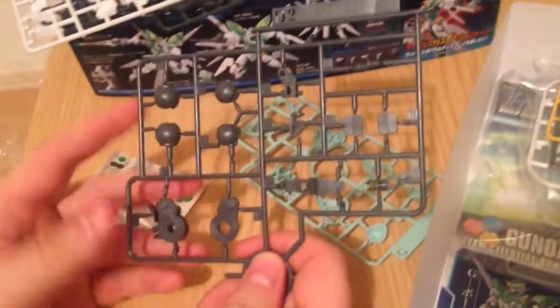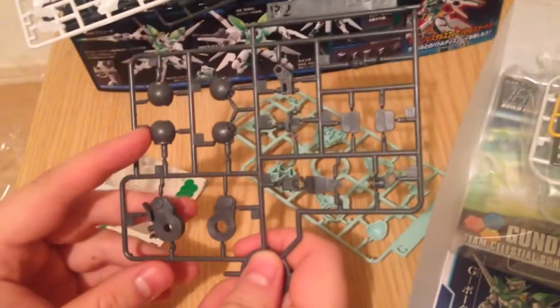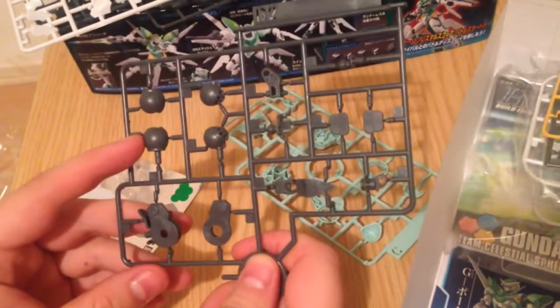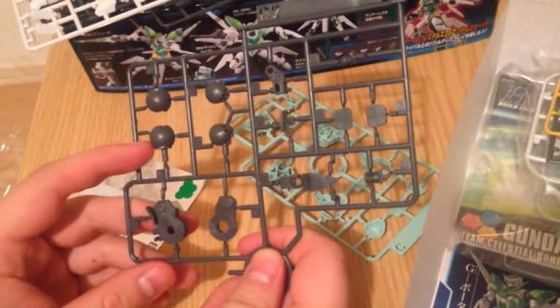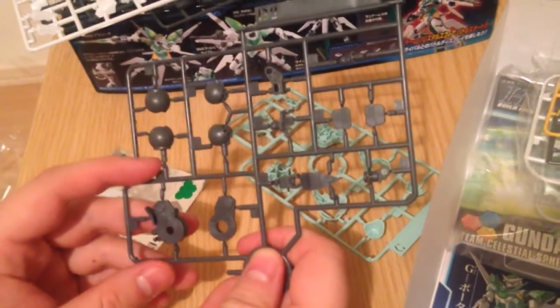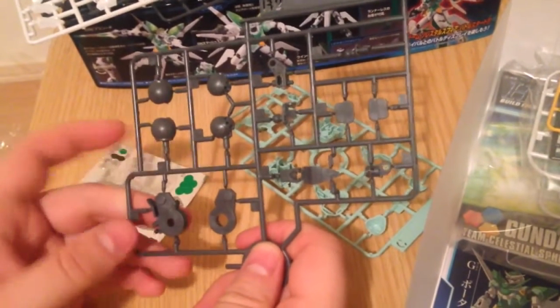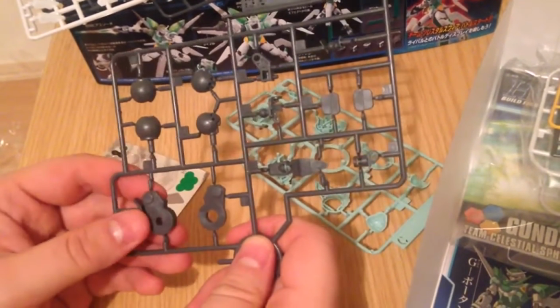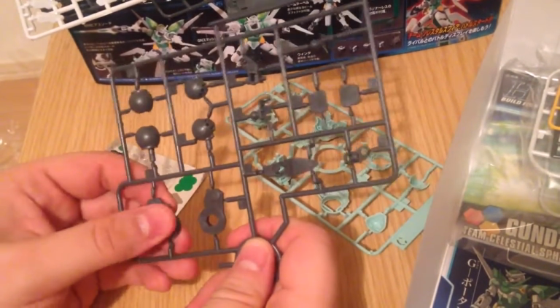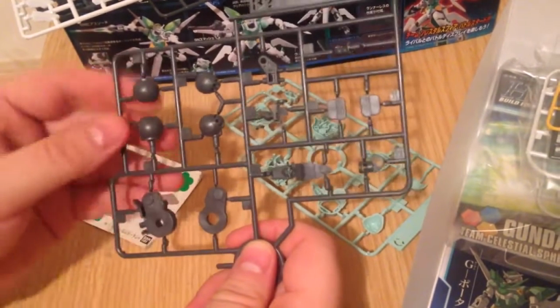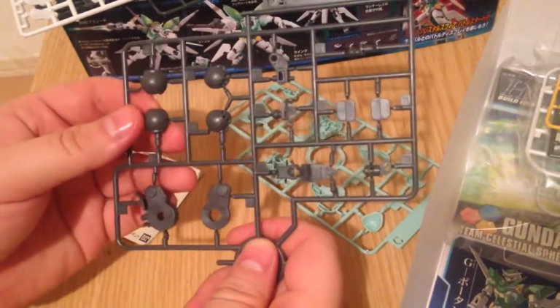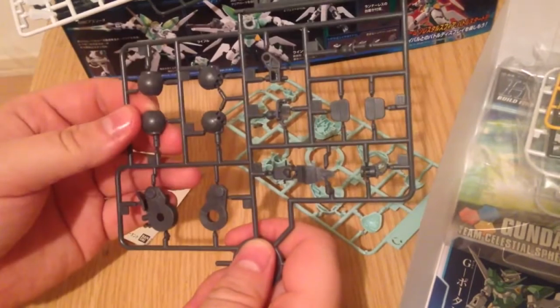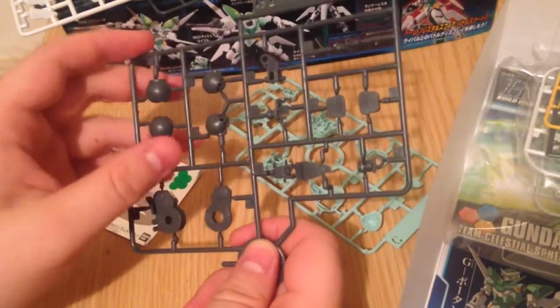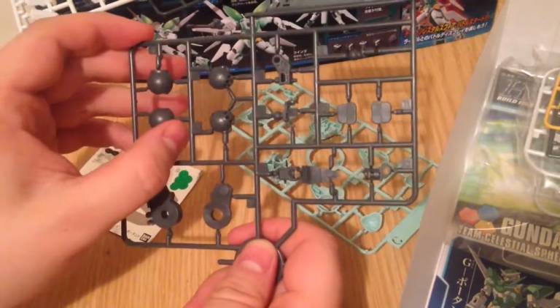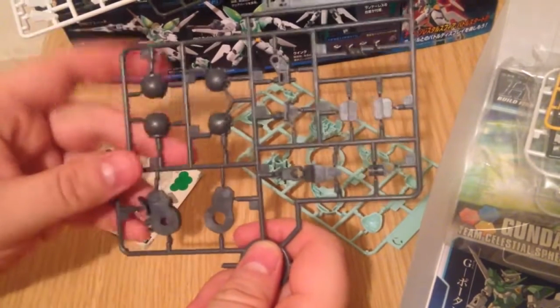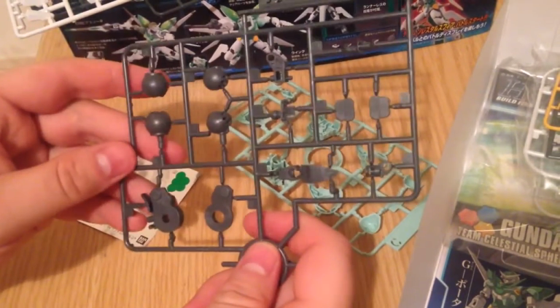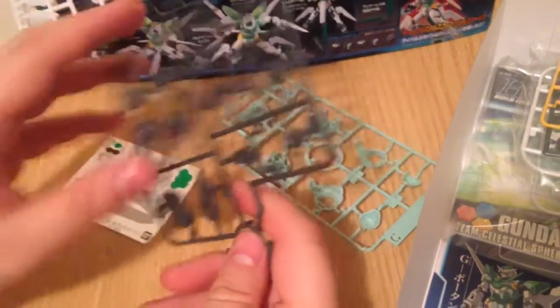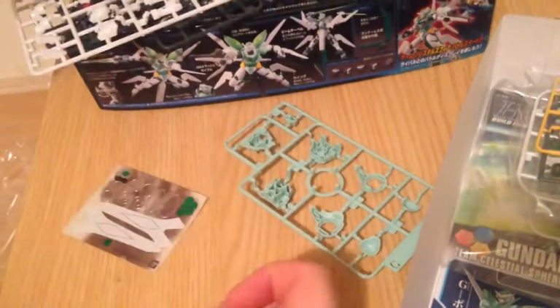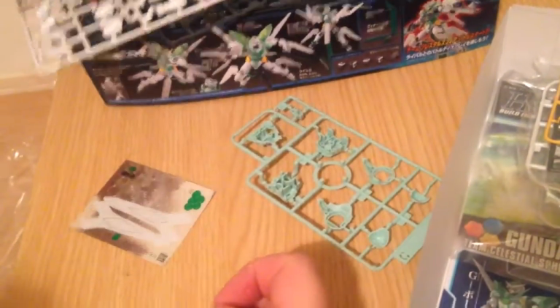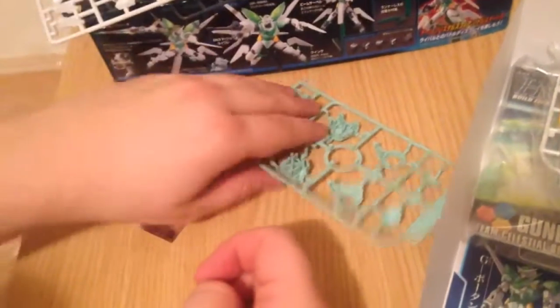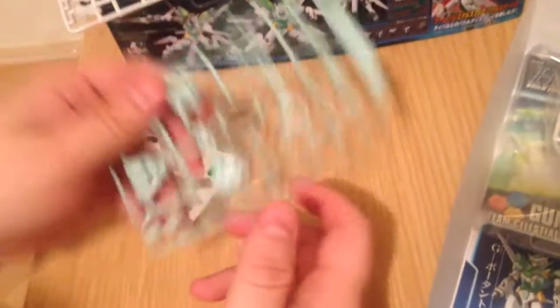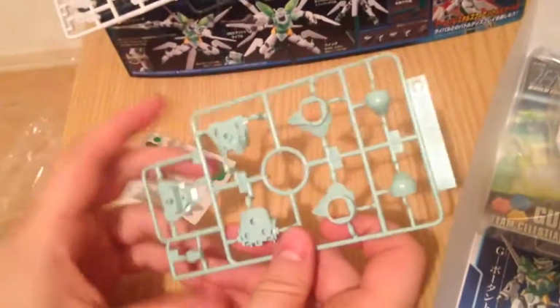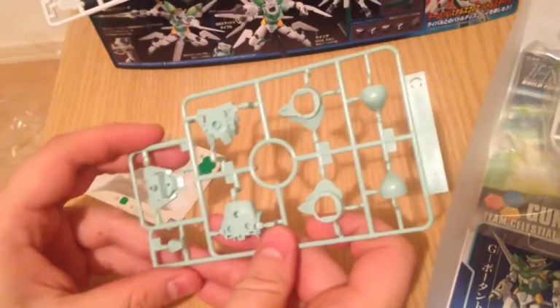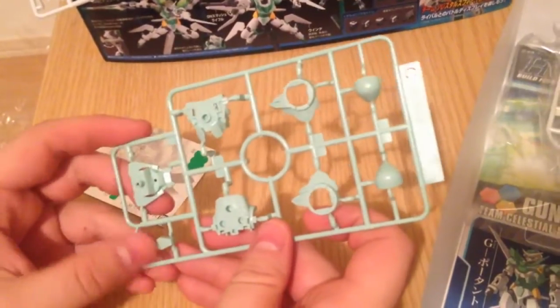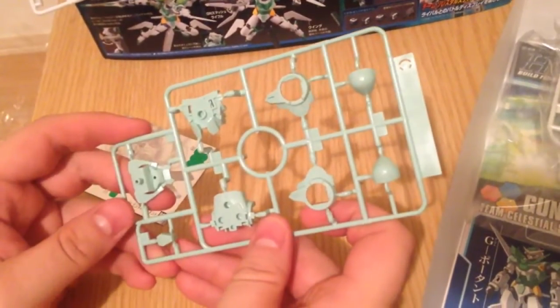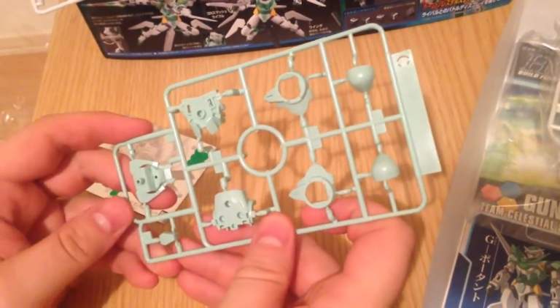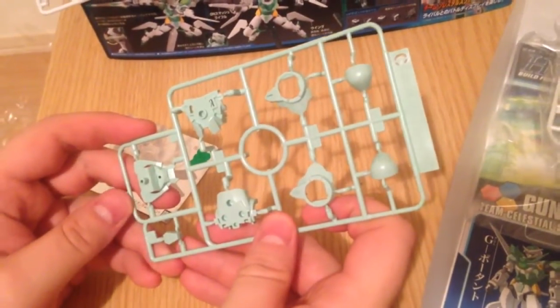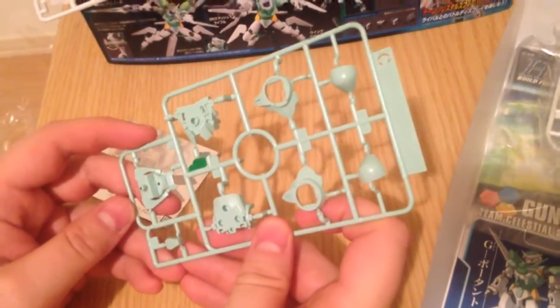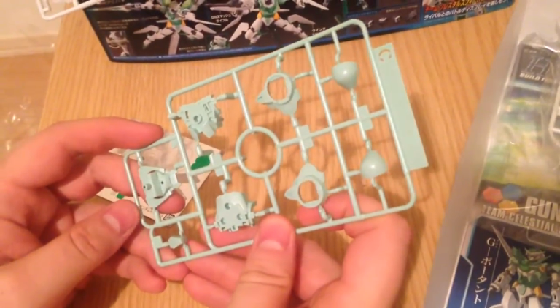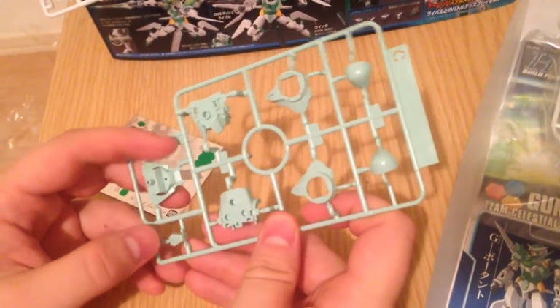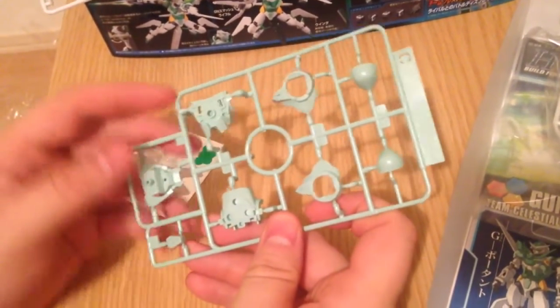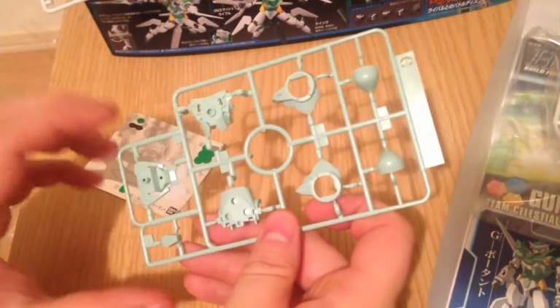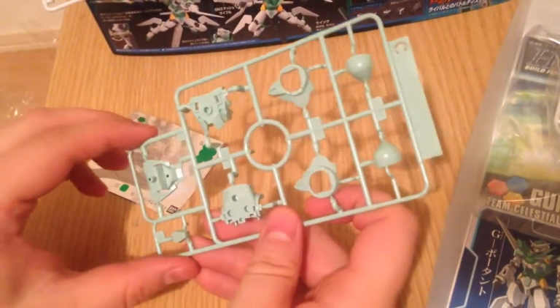We have what looks like more of the soft gray — yes, this is the B2 runner, just a complement to that other runner. And then we have this really soft pale green, mint. It is lovely.